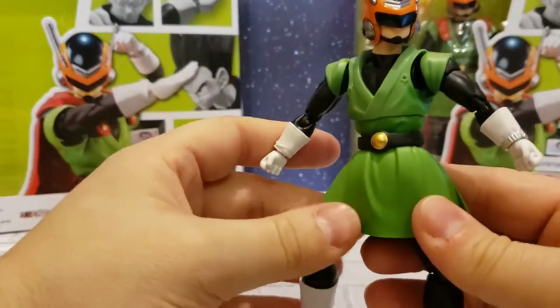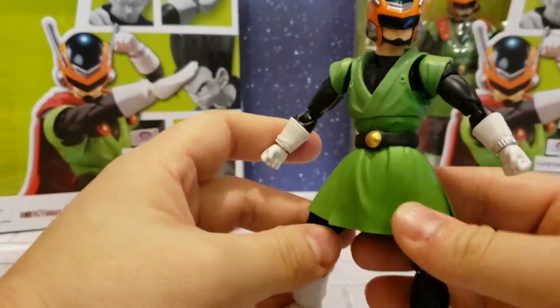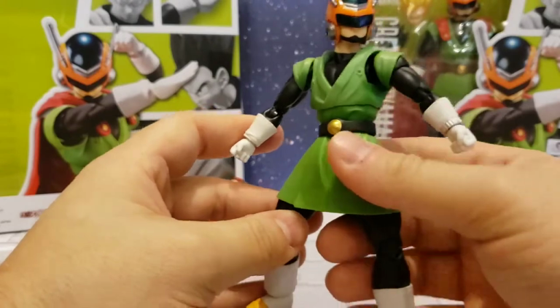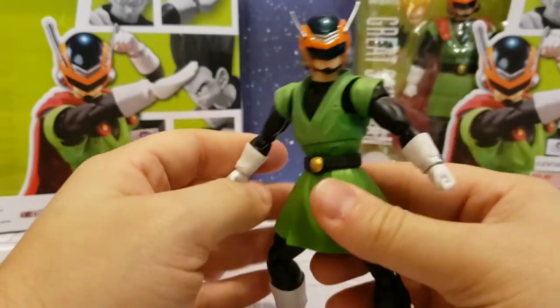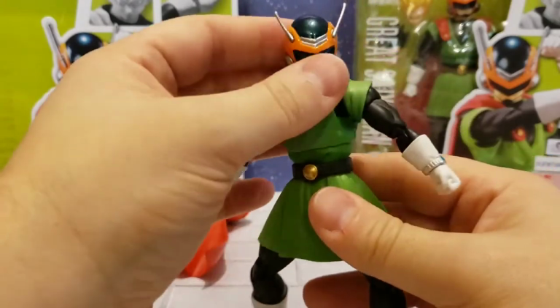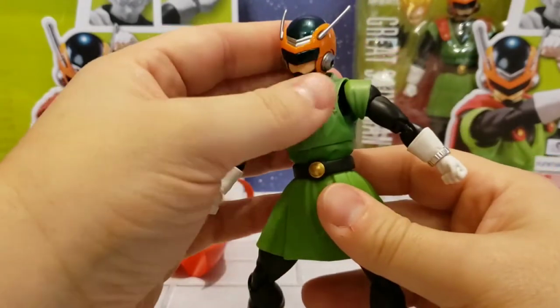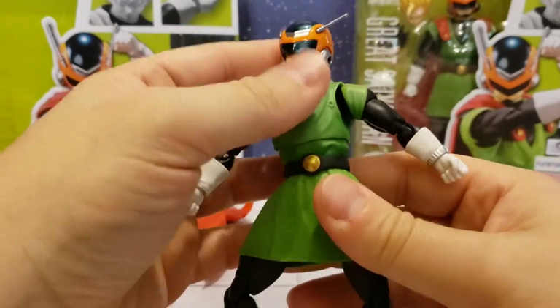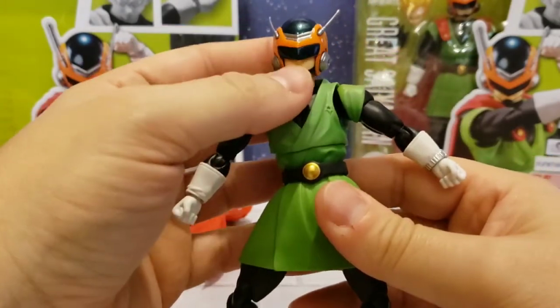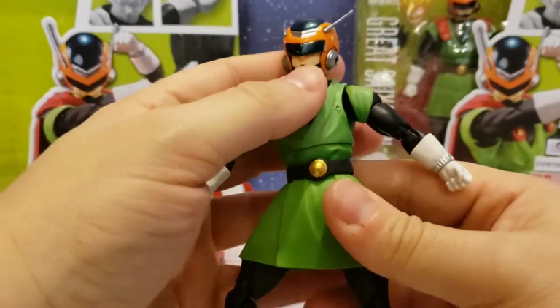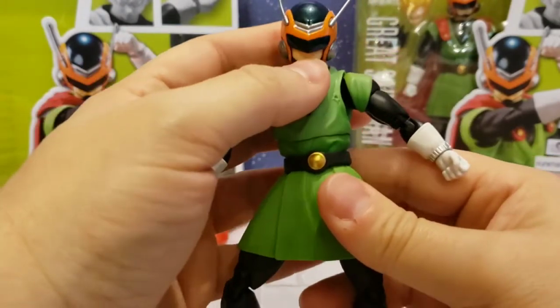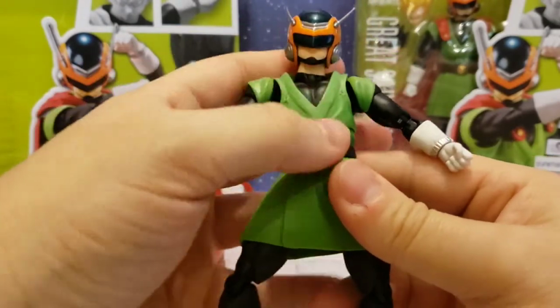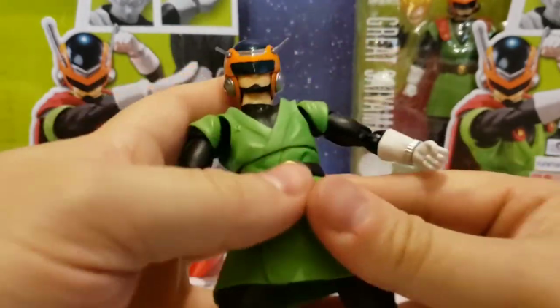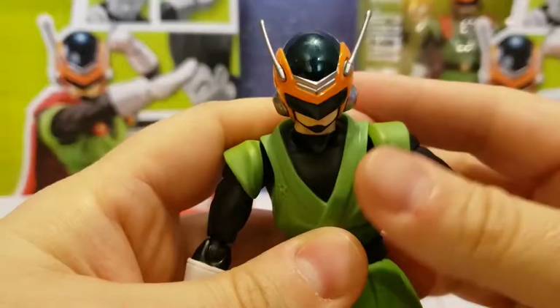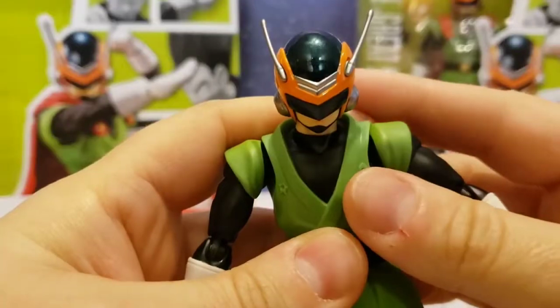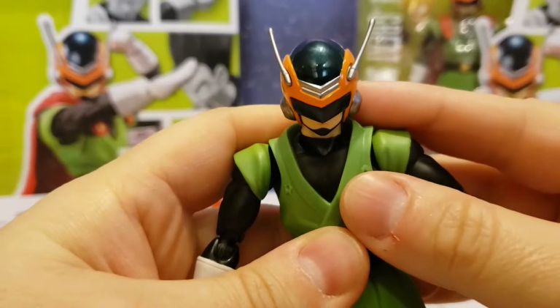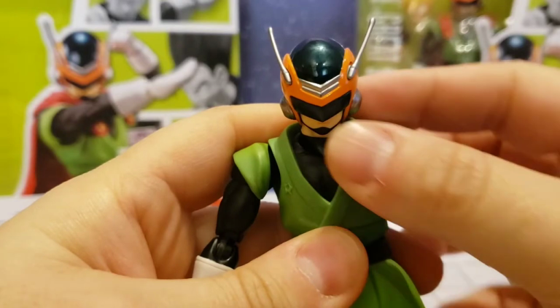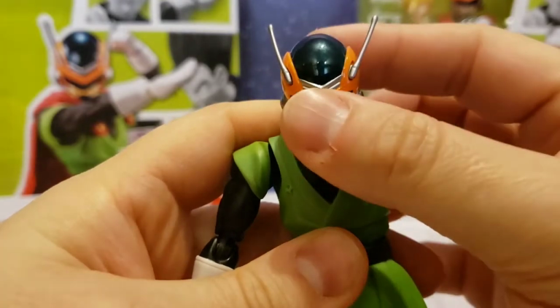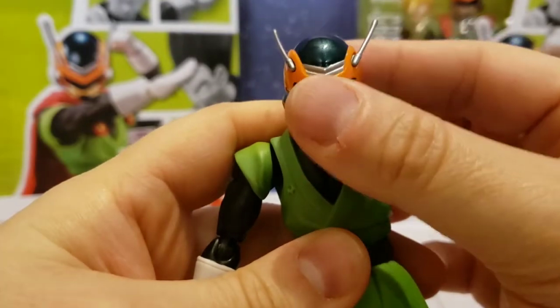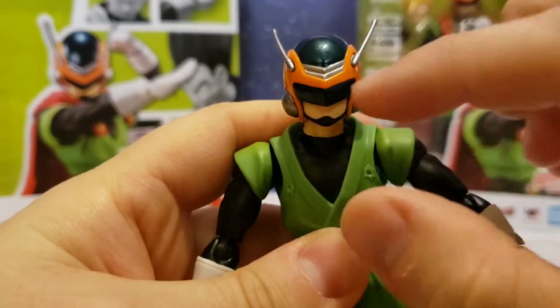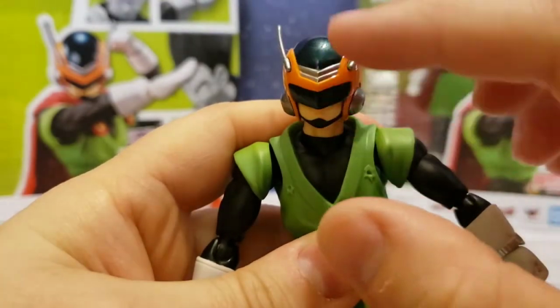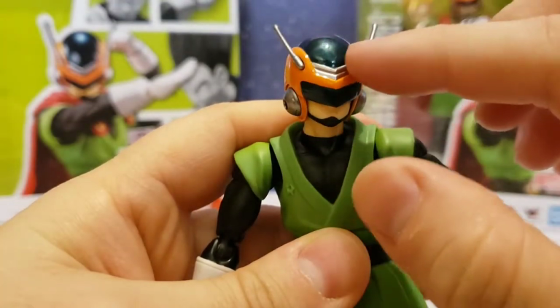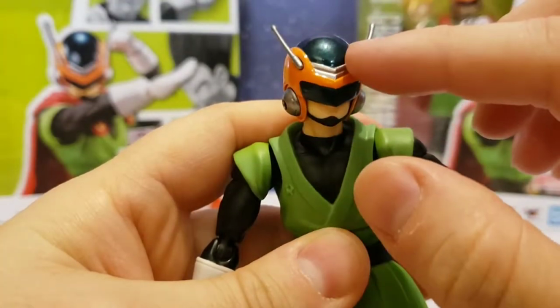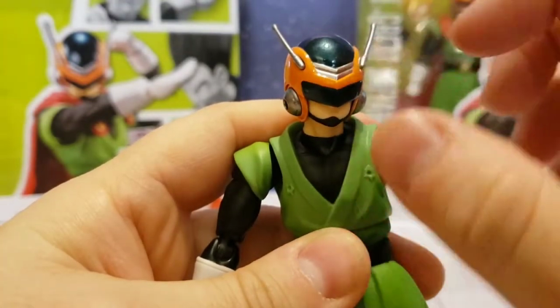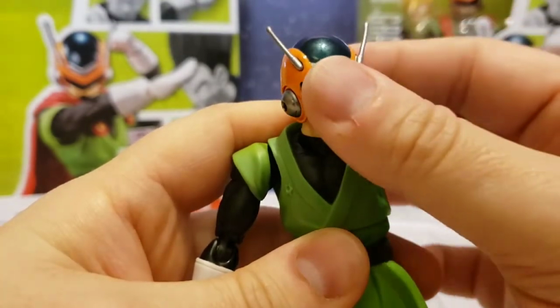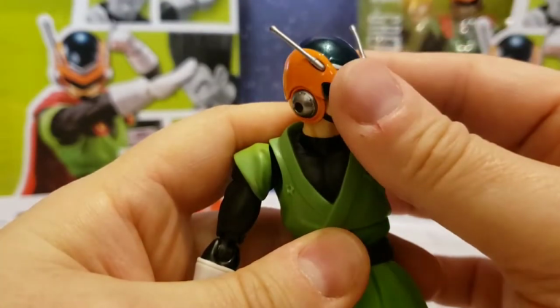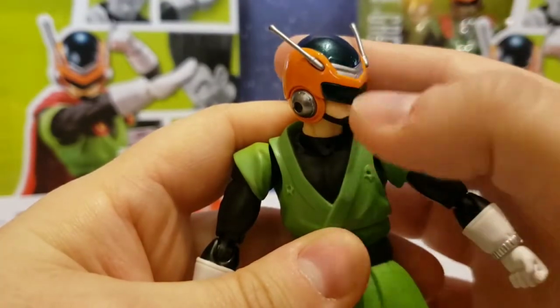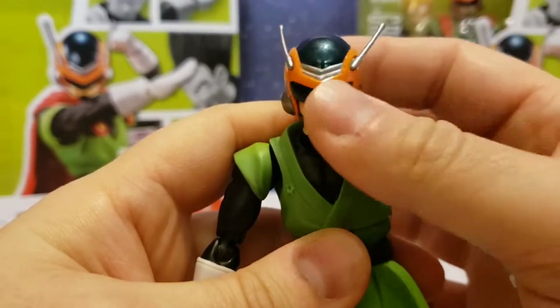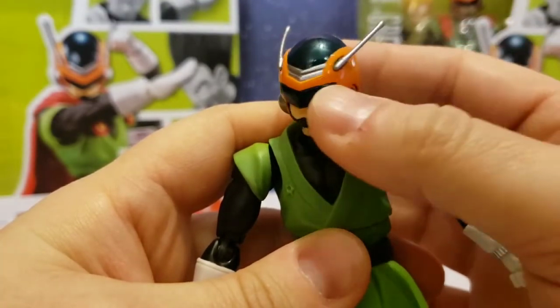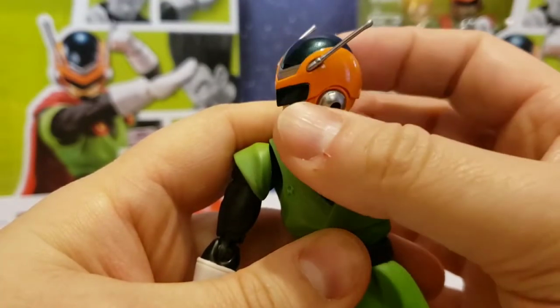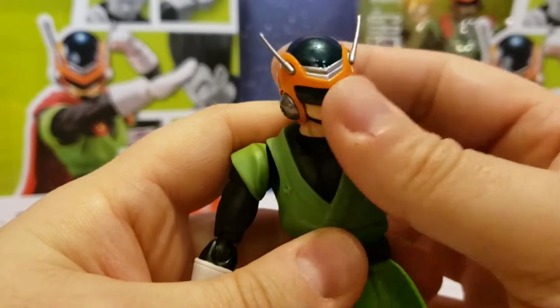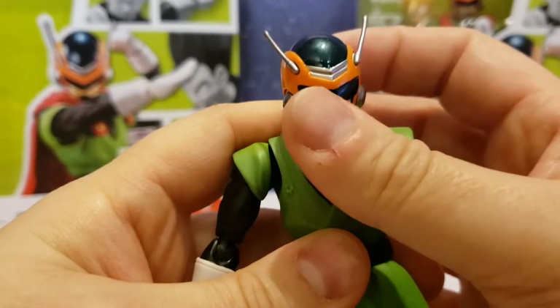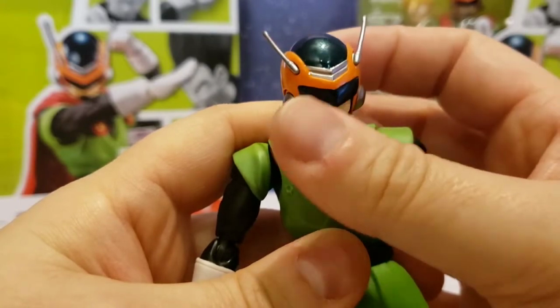Let's take a quick look at this head. You can see all the details — the orange, black, and silver with the antennas. This is the iconic Great Saiyaman look.